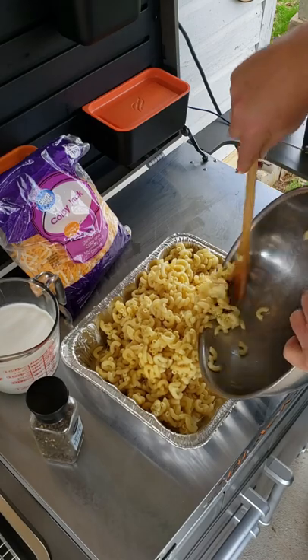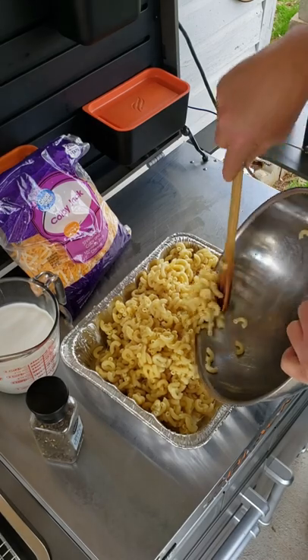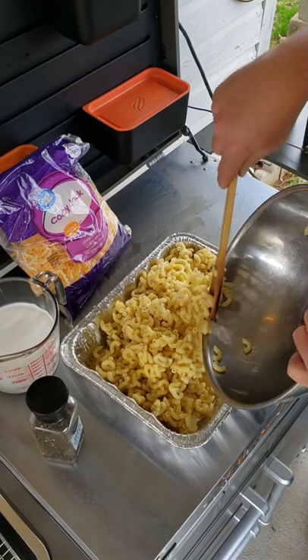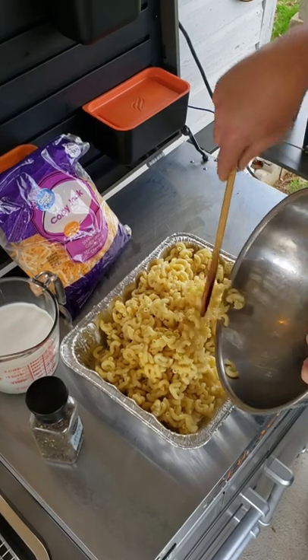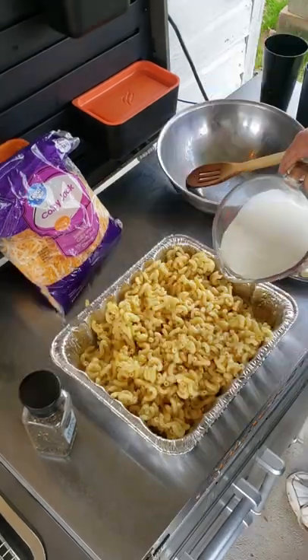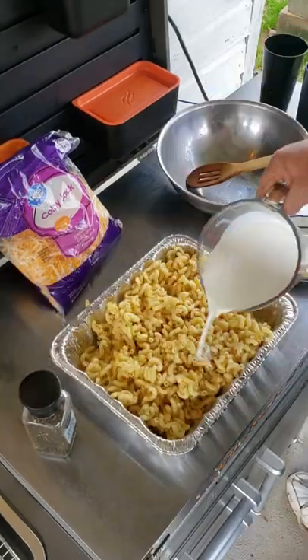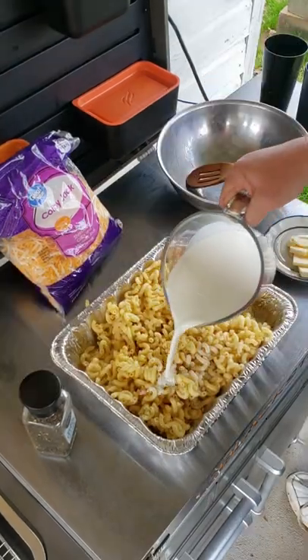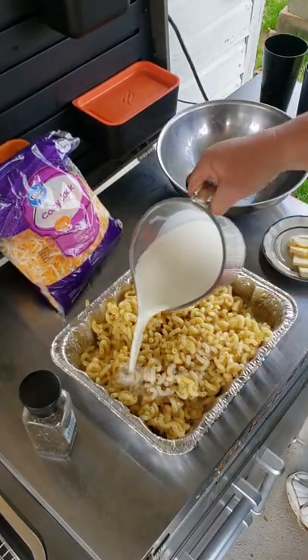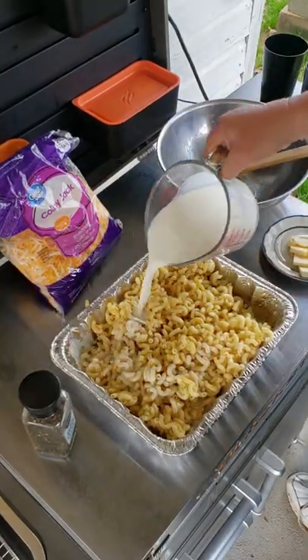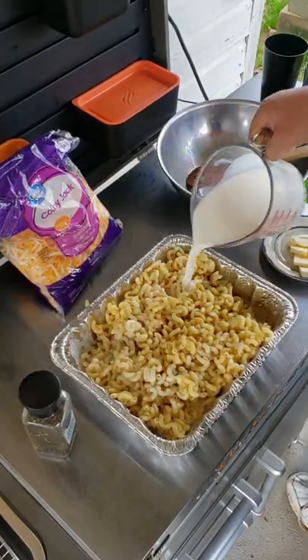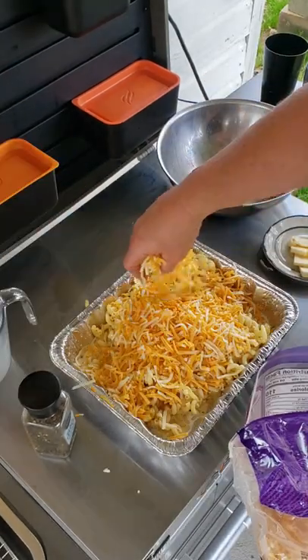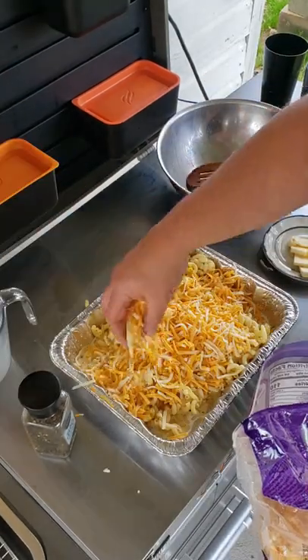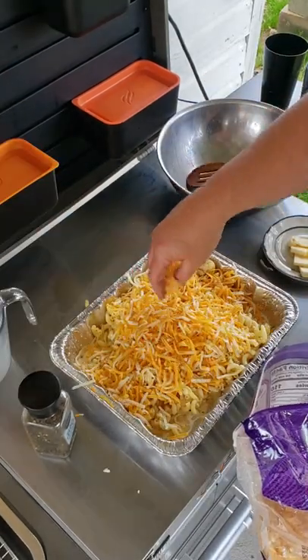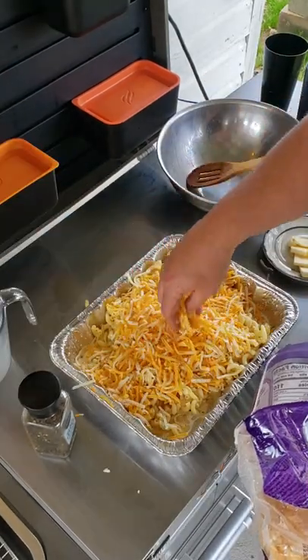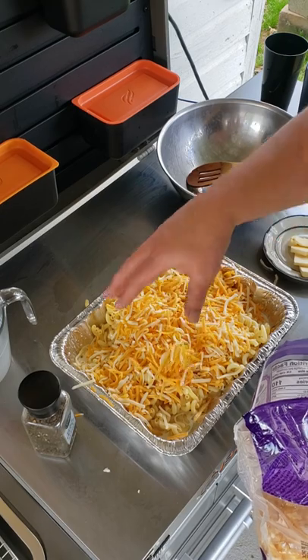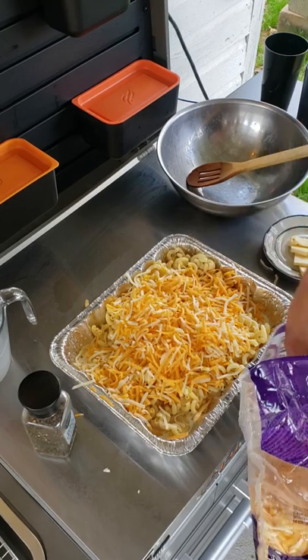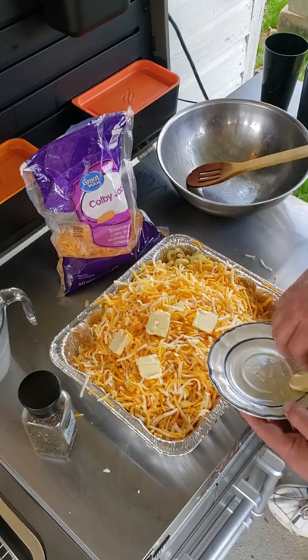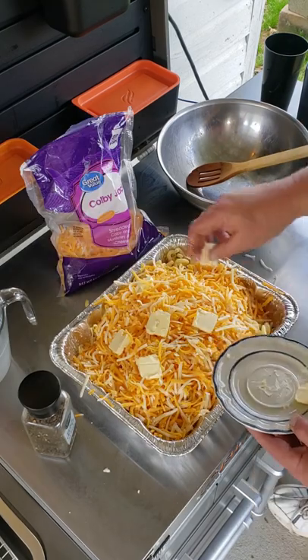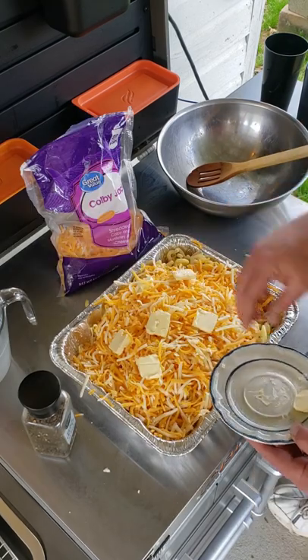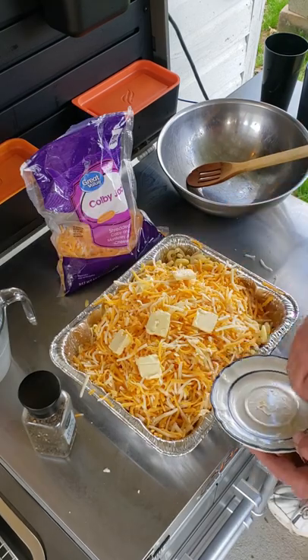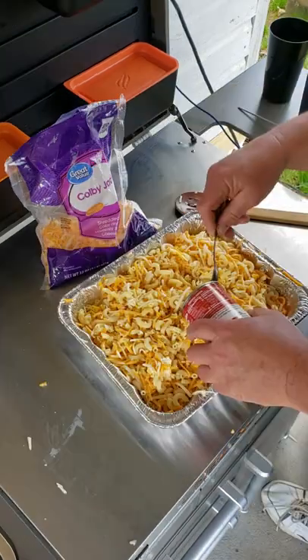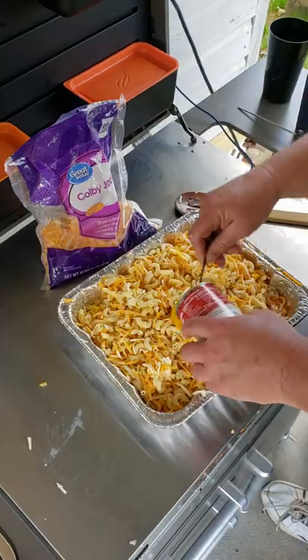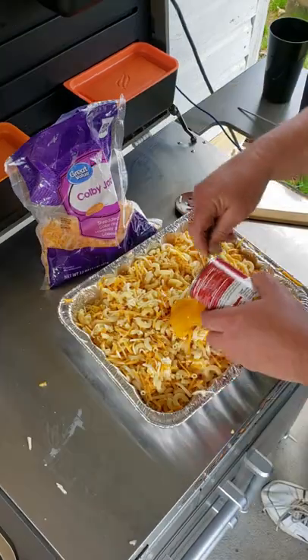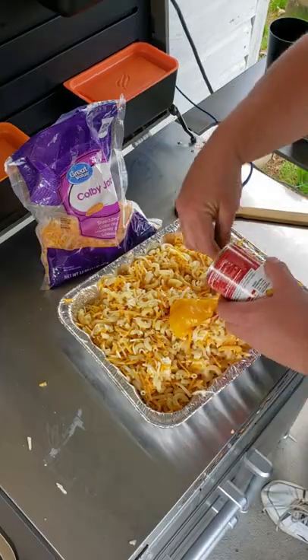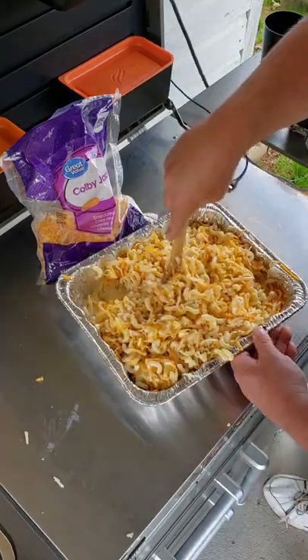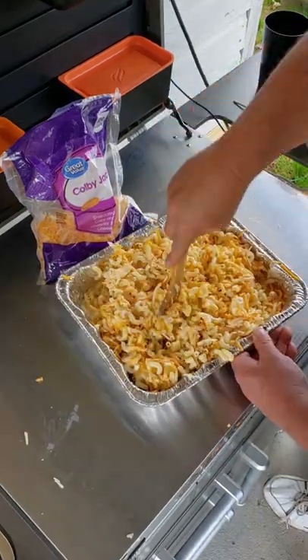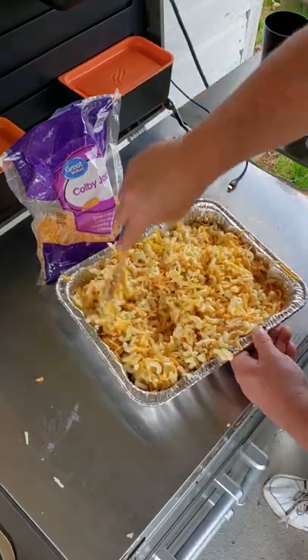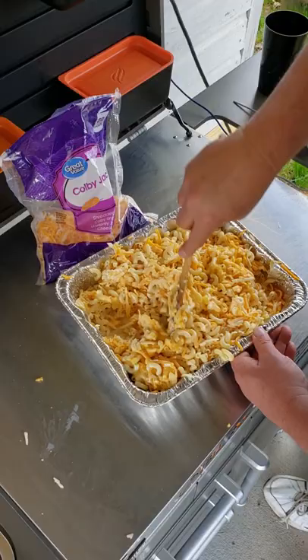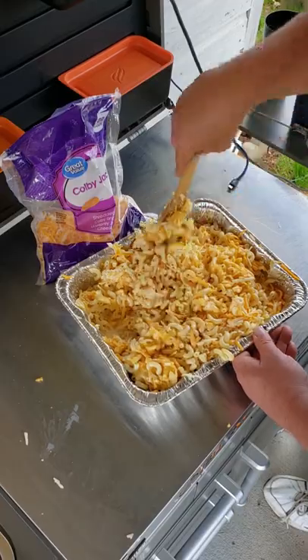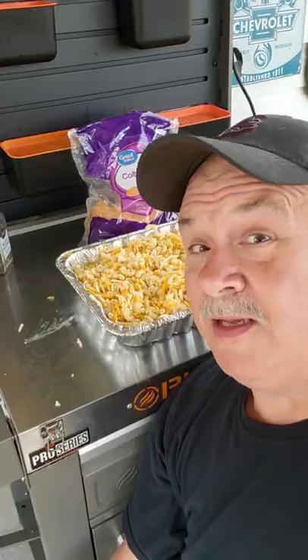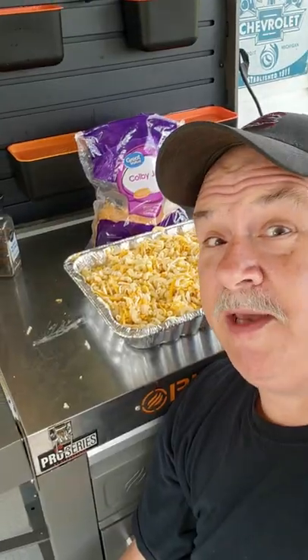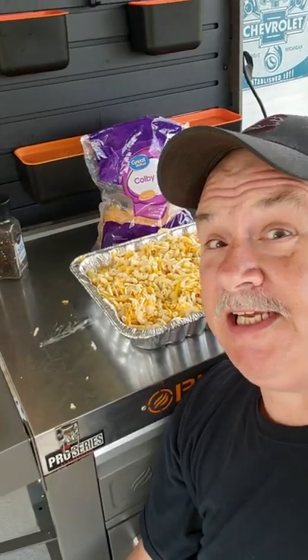Put the noodles in the pan, pour in the half and half, put cheese down — I'm adding about three cups. Don't forget to add that butter. Add that cheddar cheese soup. Be sure to give it a good mix. Gonna be cheesy.